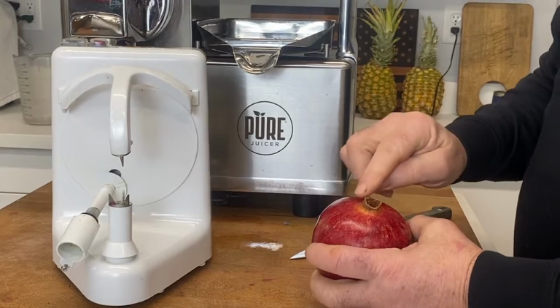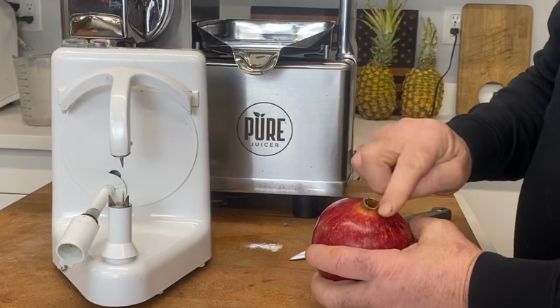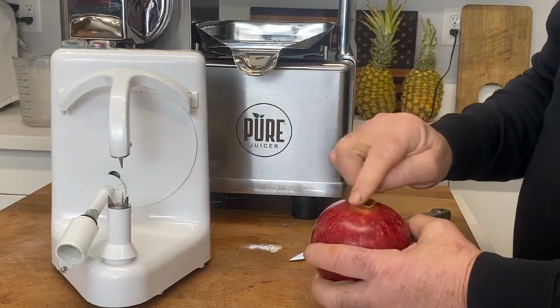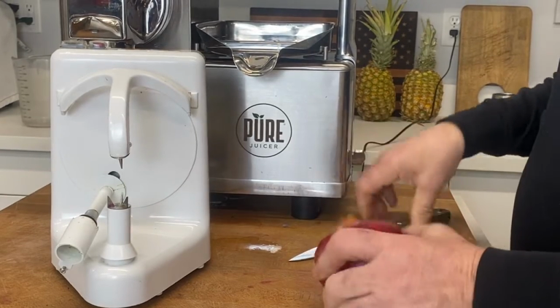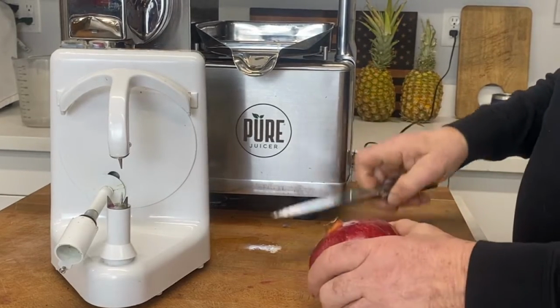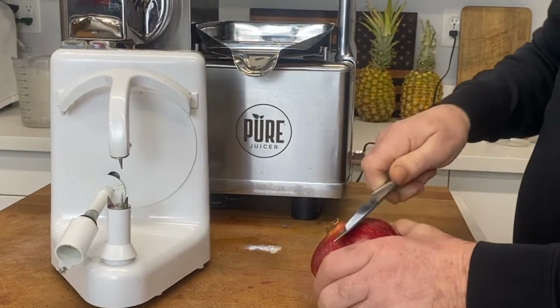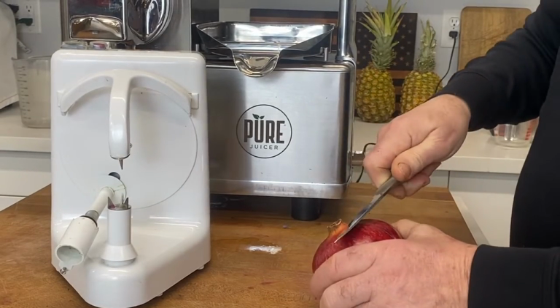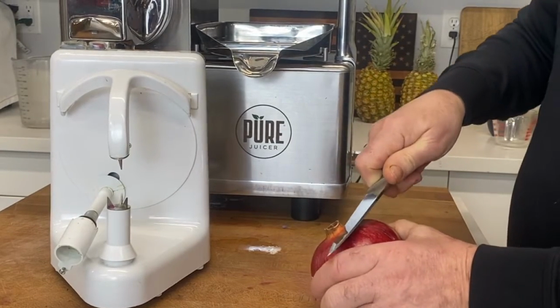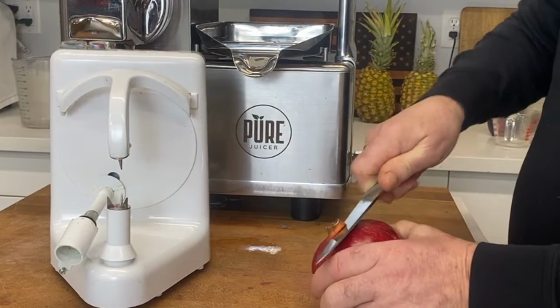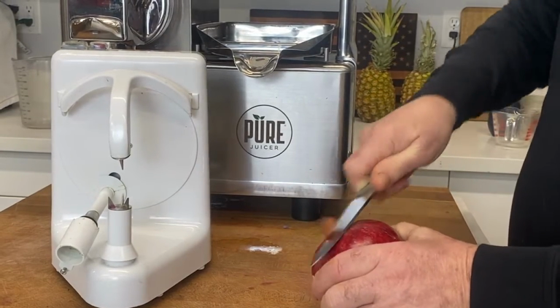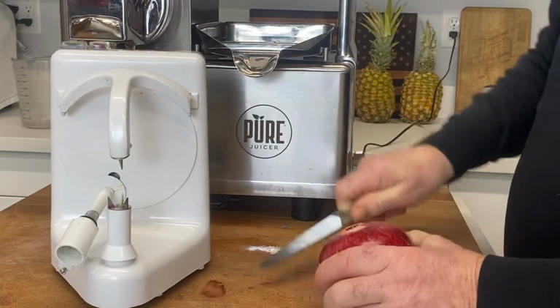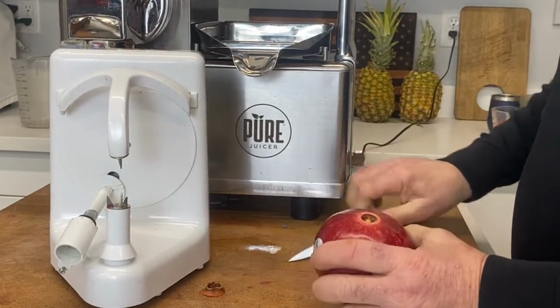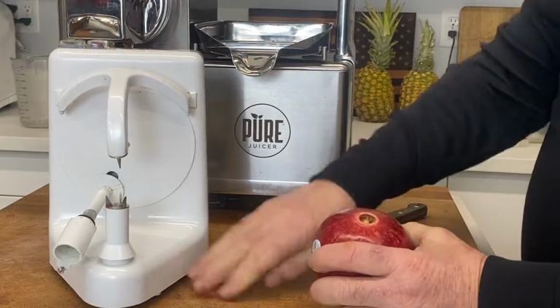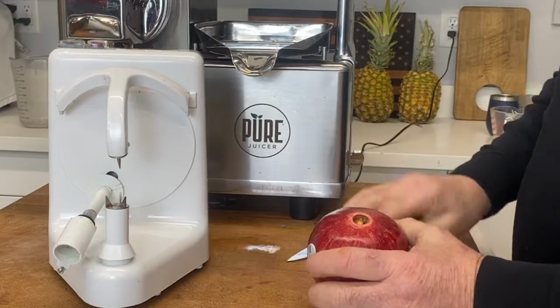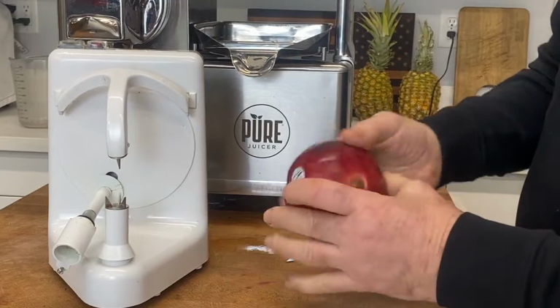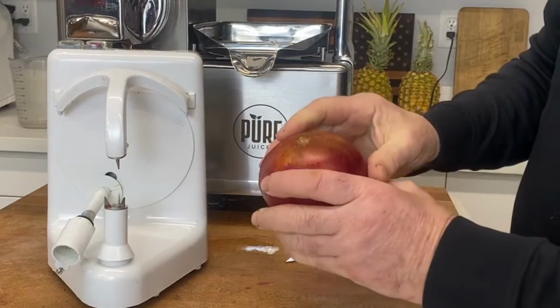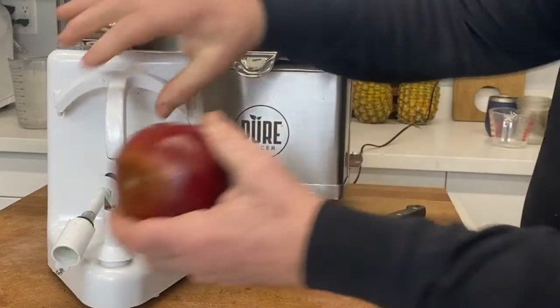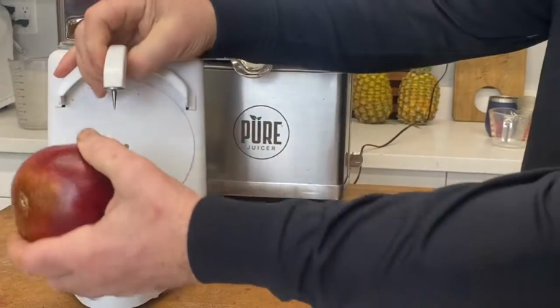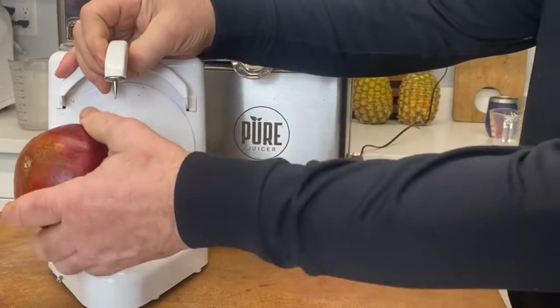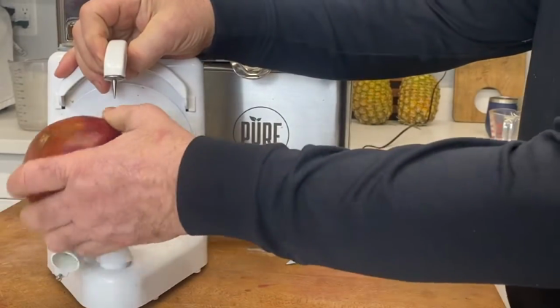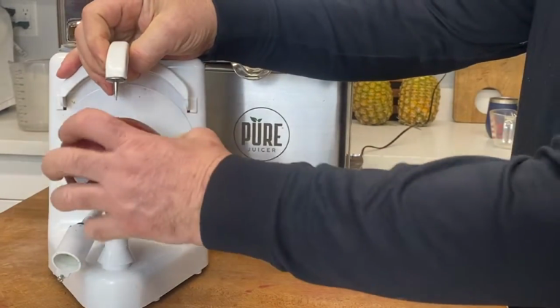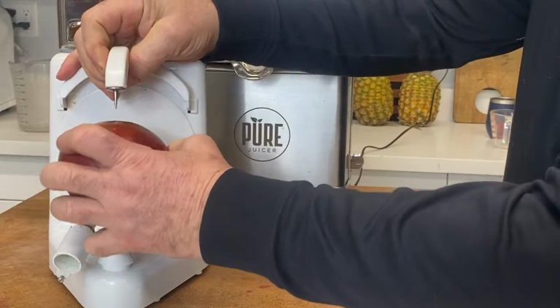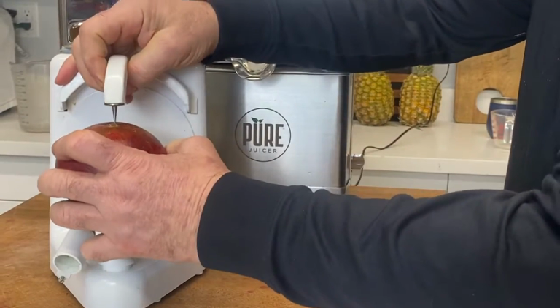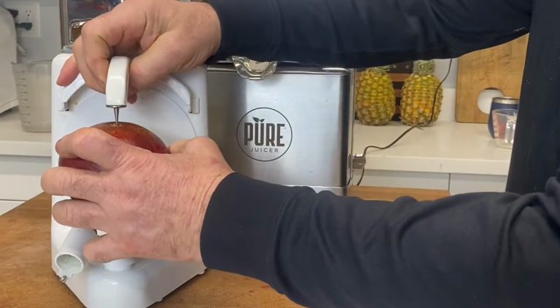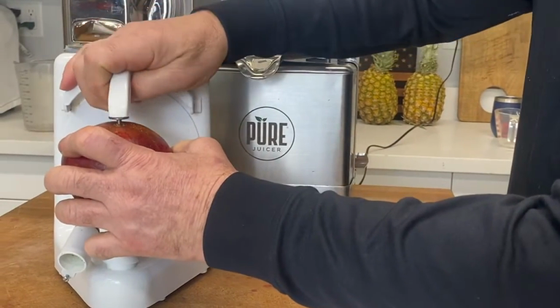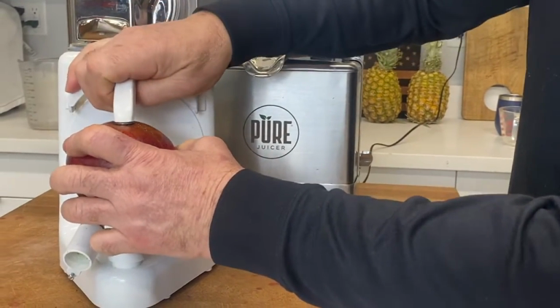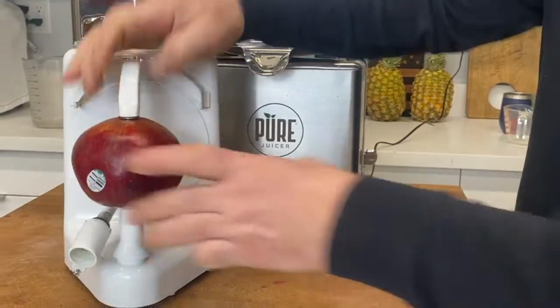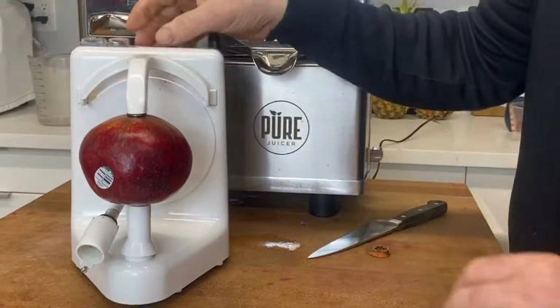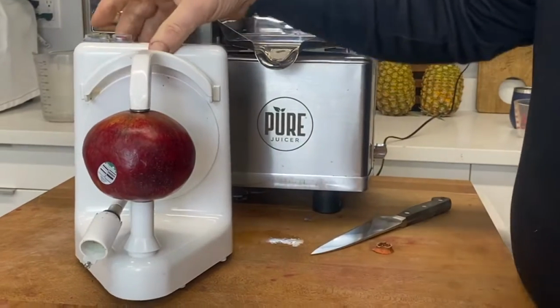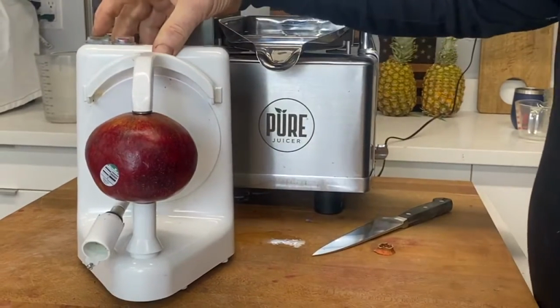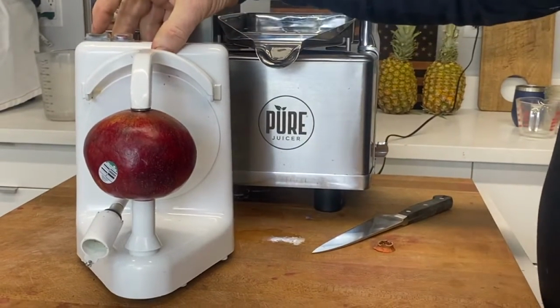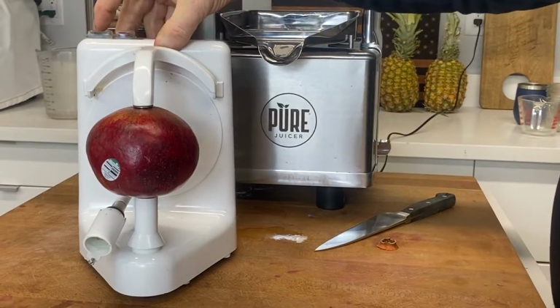We're going to start by removing this little woody portion, like that, so that we can mount it on the peeler, like that, and then we will peel.